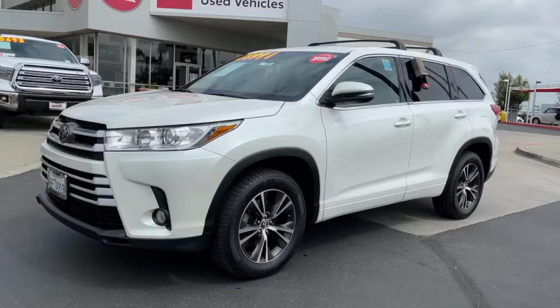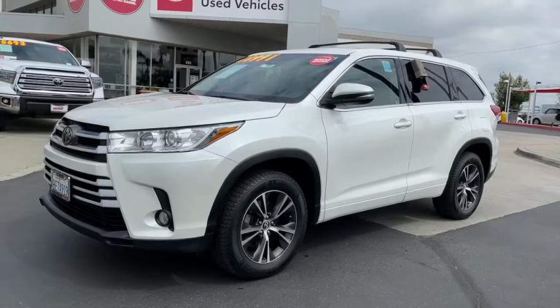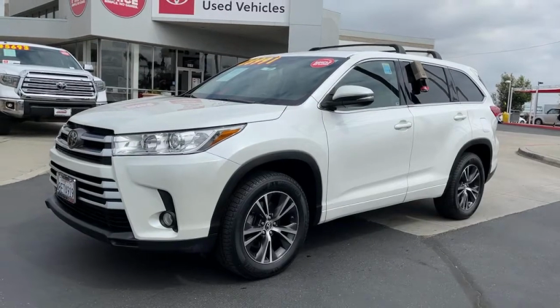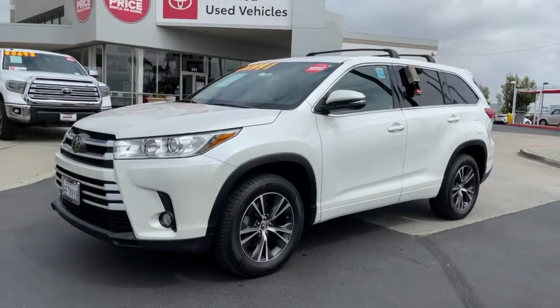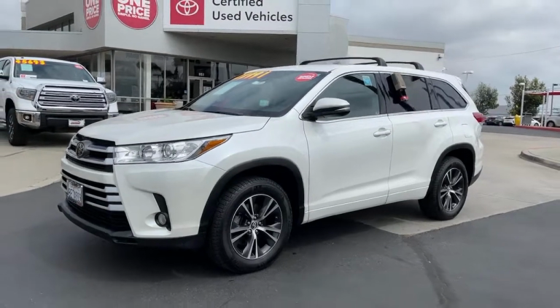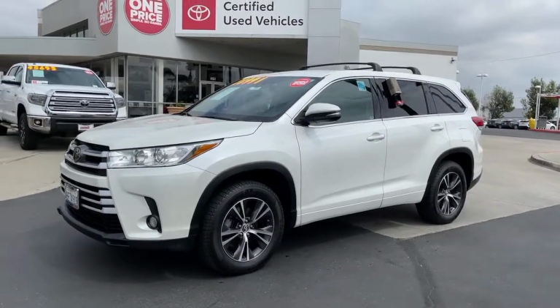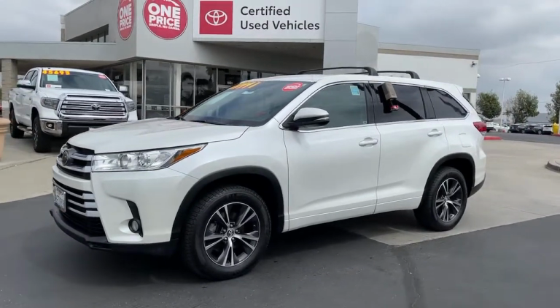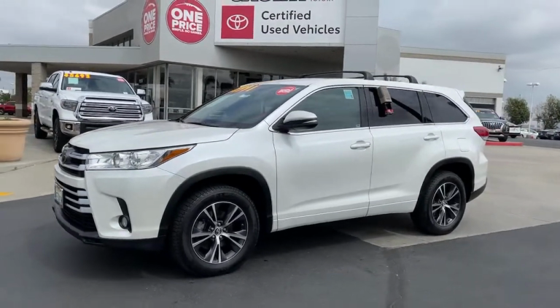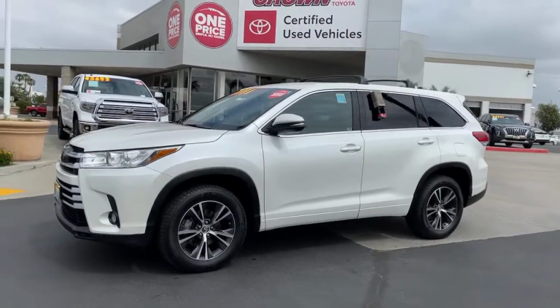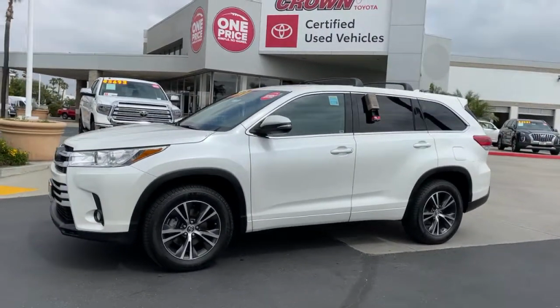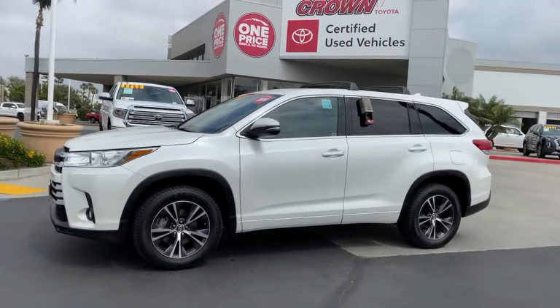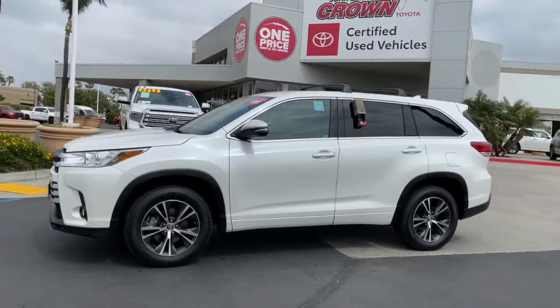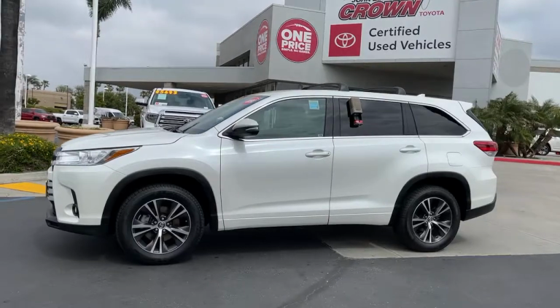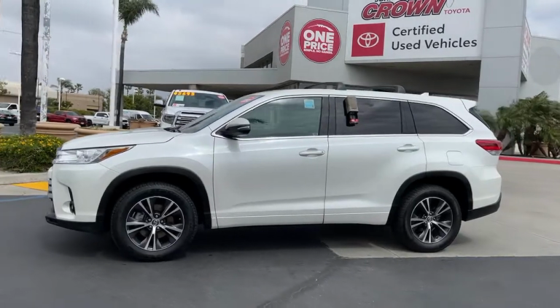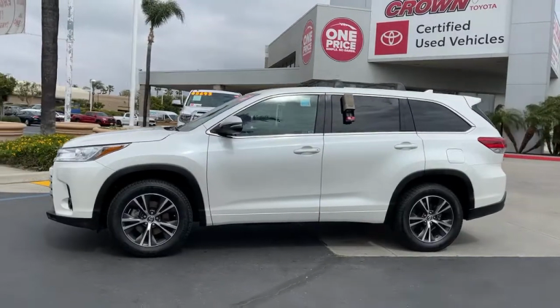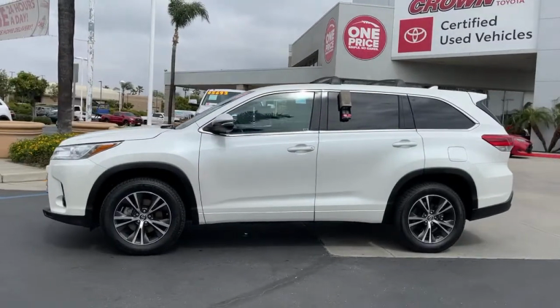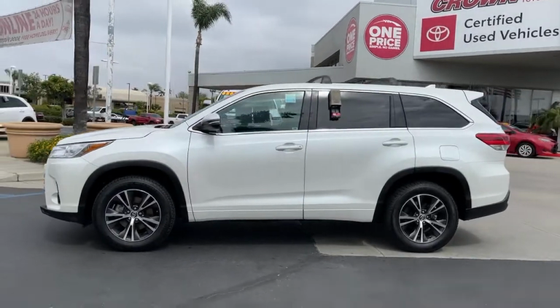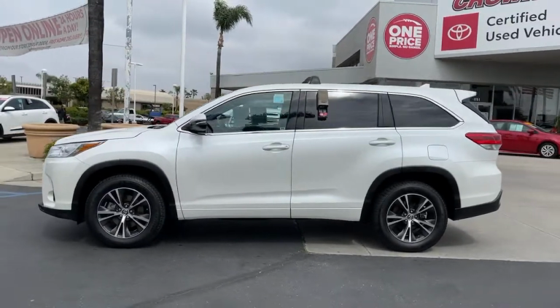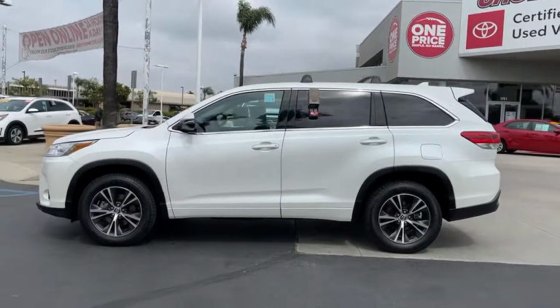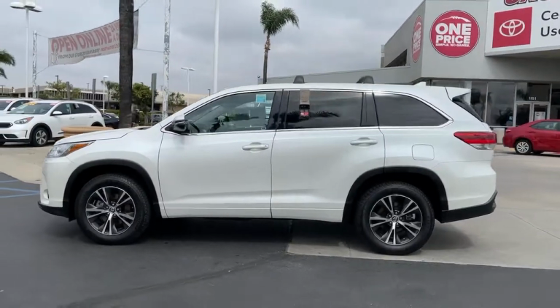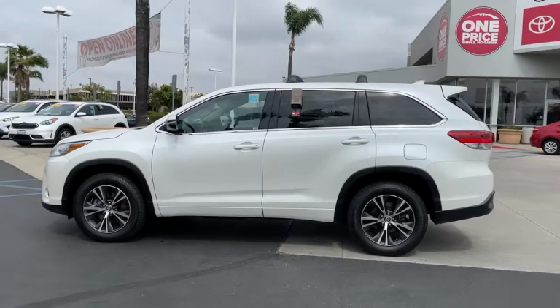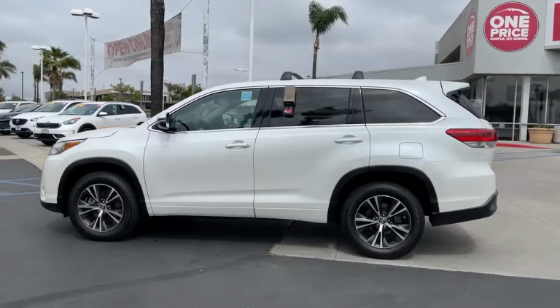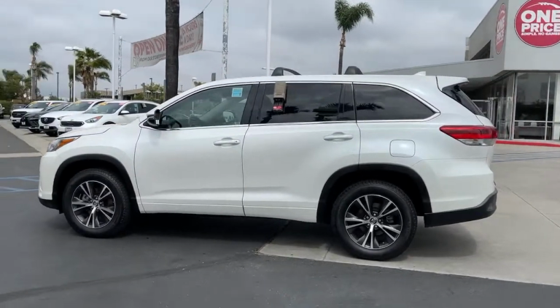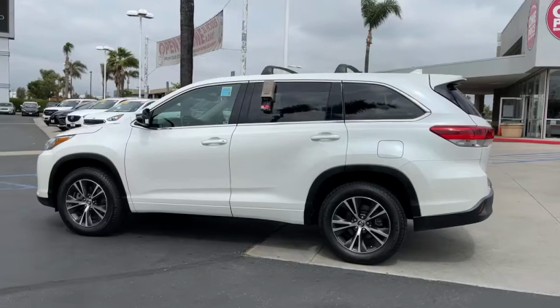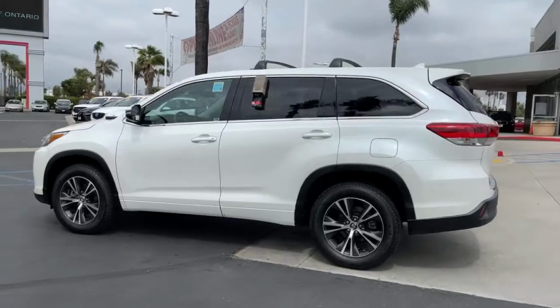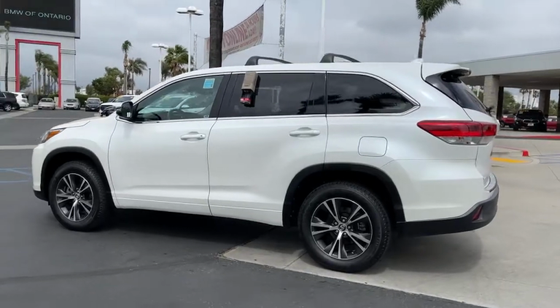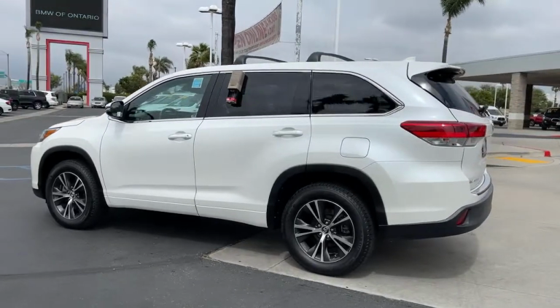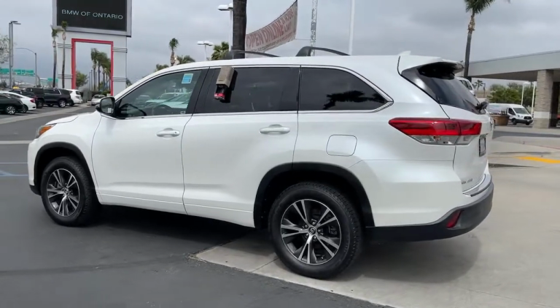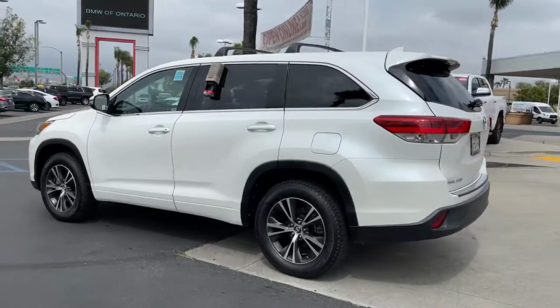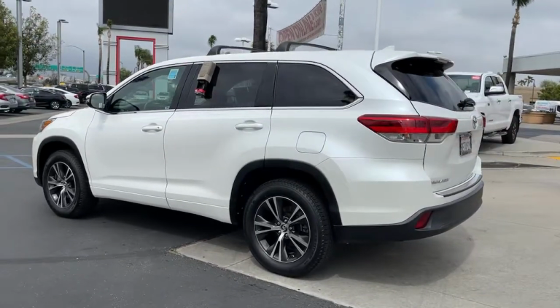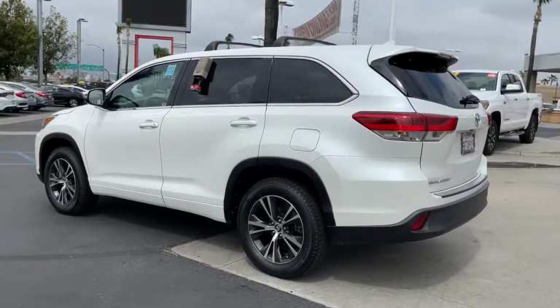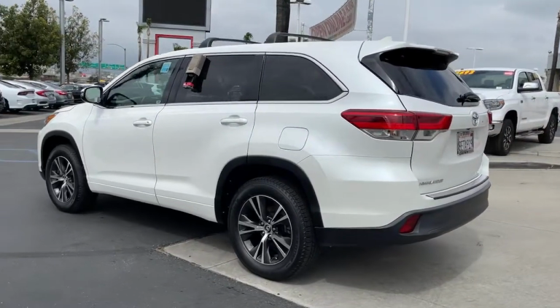Enjoy the view of this 2018 Toyota Highlander. This vehicle still has fewer than 50,000 miles on the clock, so it won't last long. From daily drives to epic road trips, this Highlander has you covered.